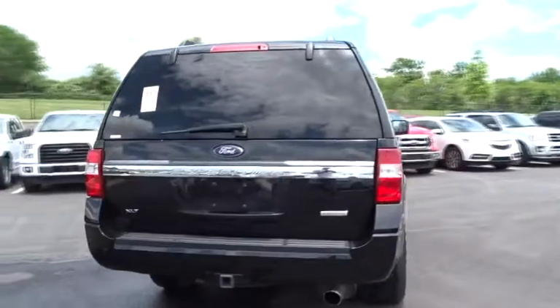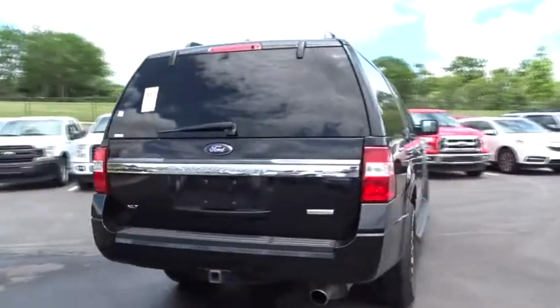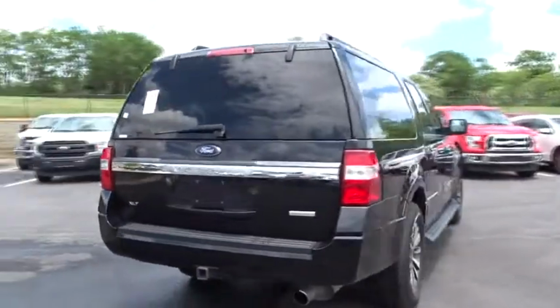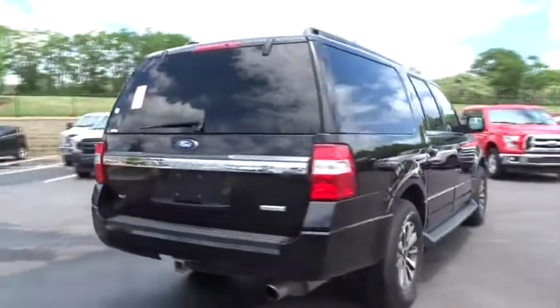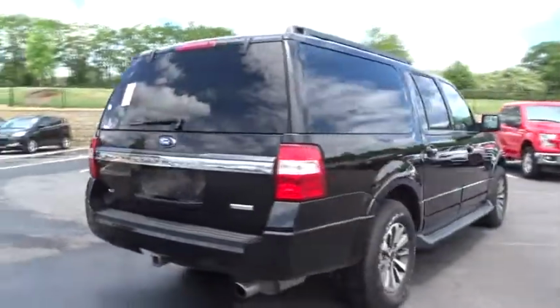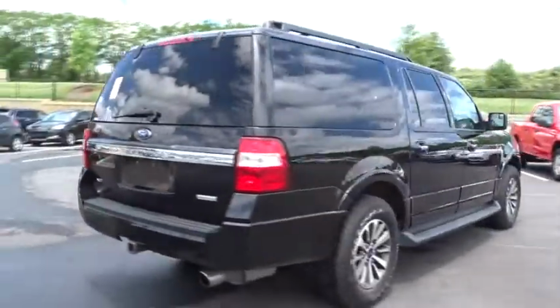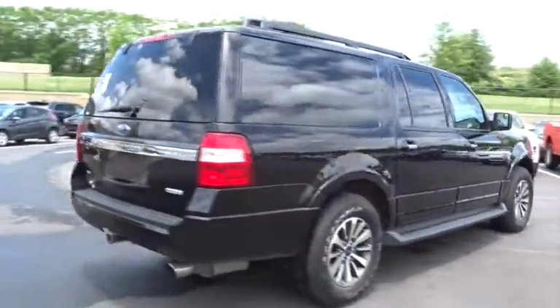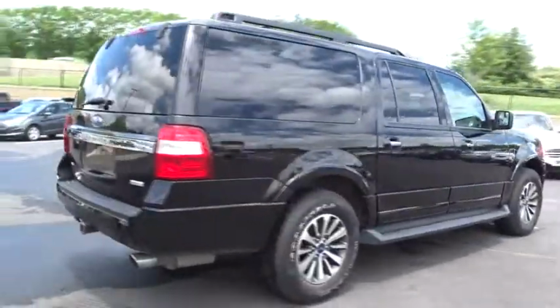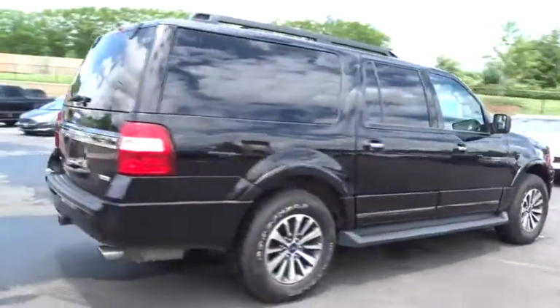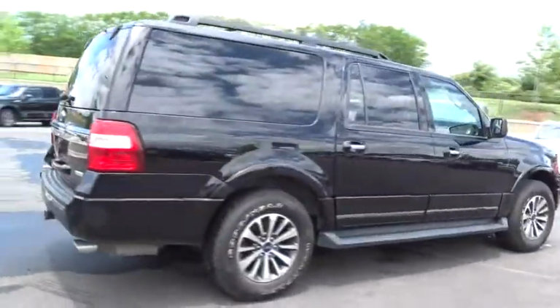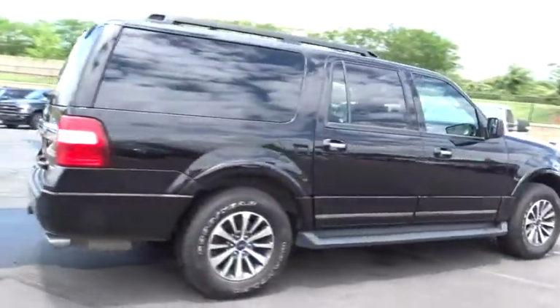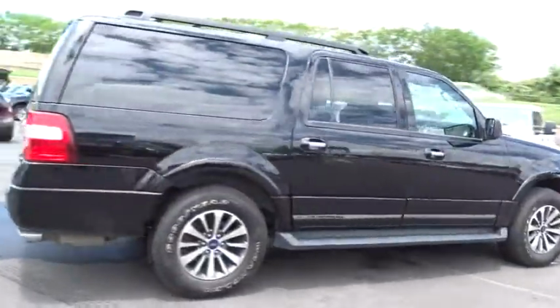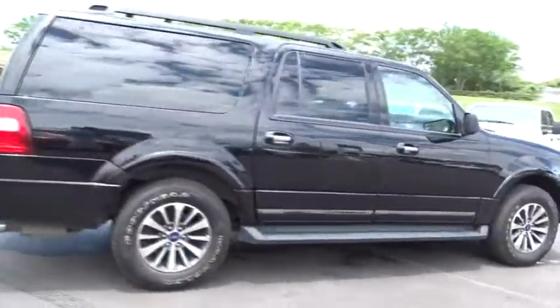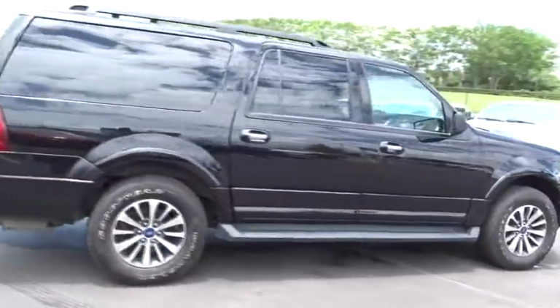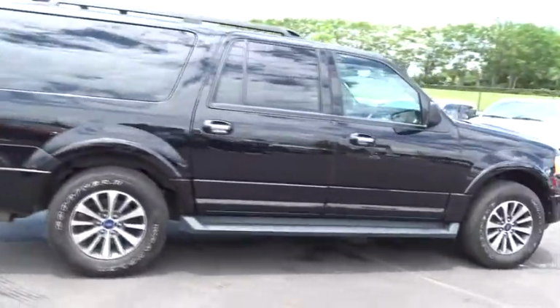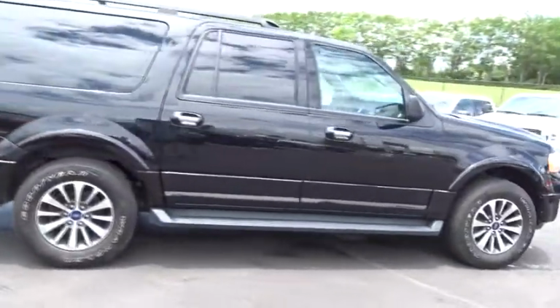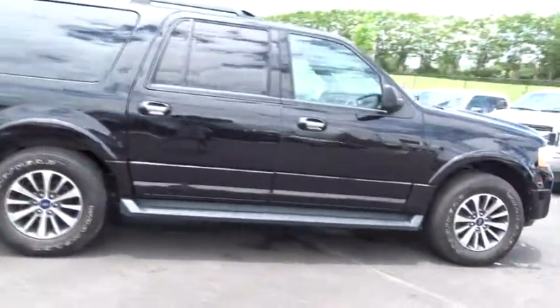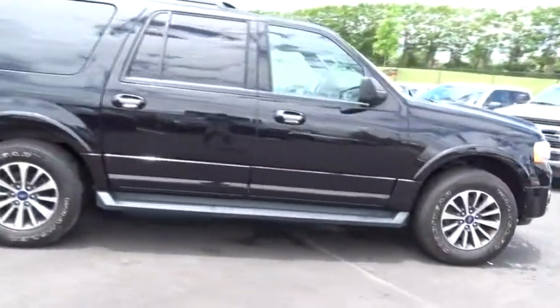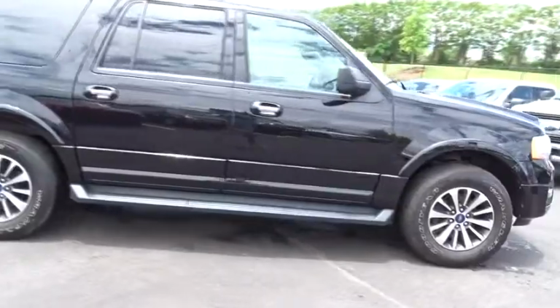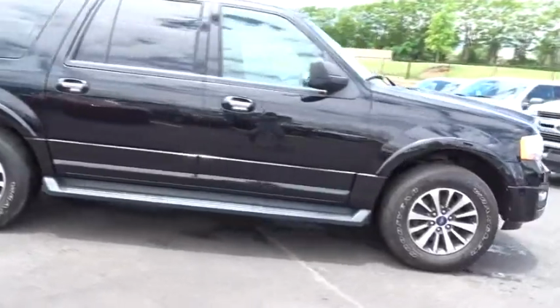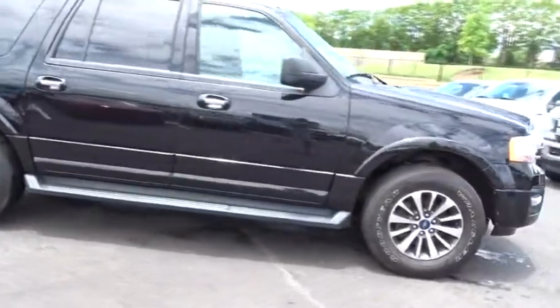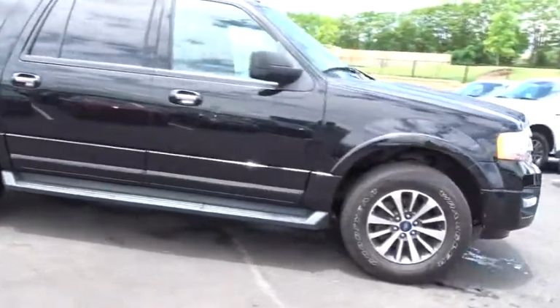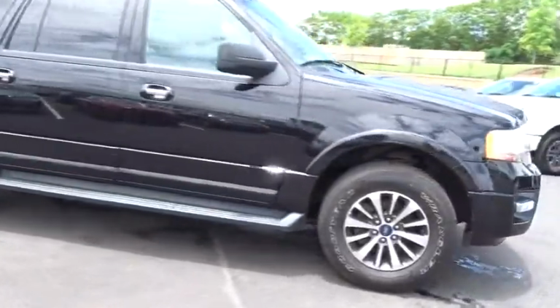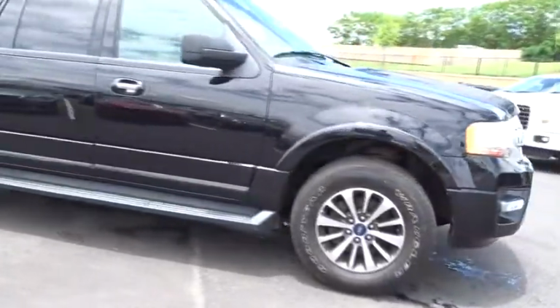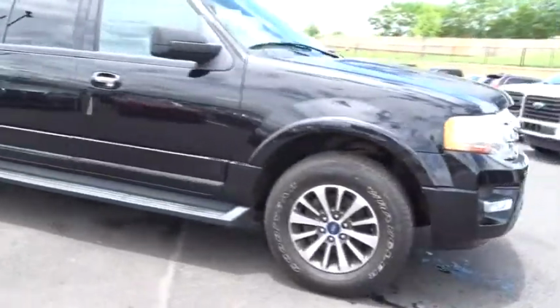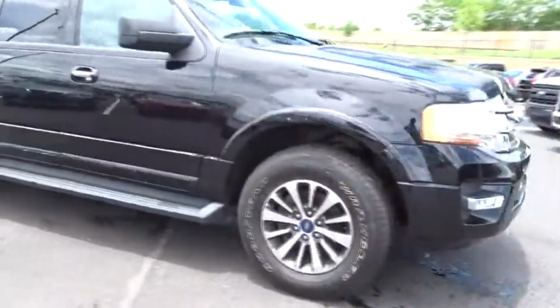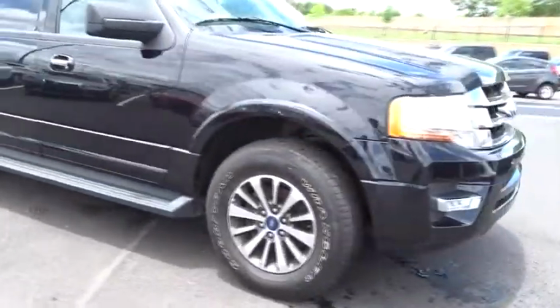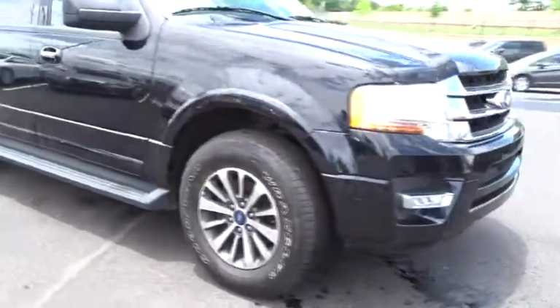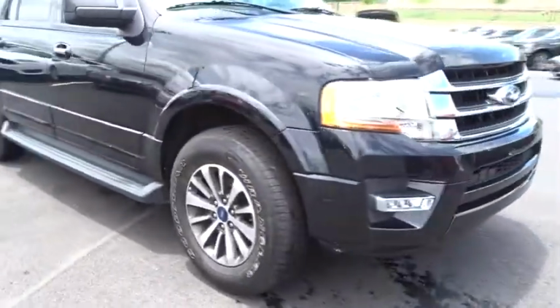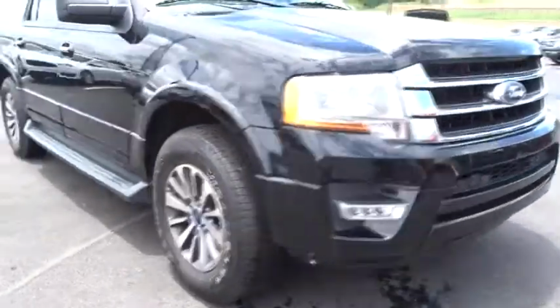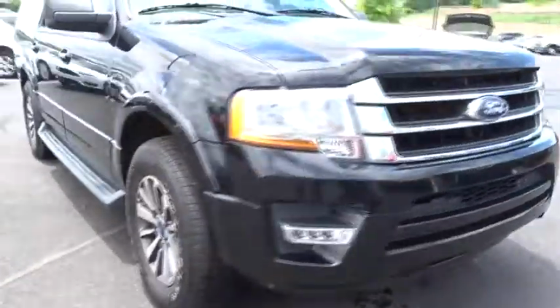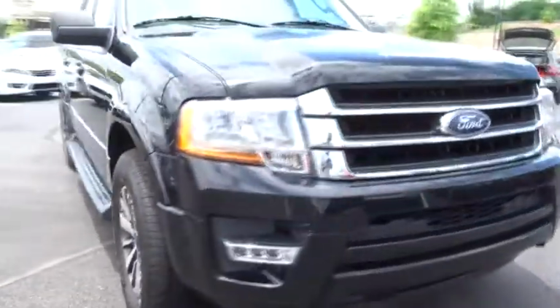aggressive looks, and outstanding towing capabilities. This vehicle has less than 55,000 miles. Here are some of this vehicle's great options.